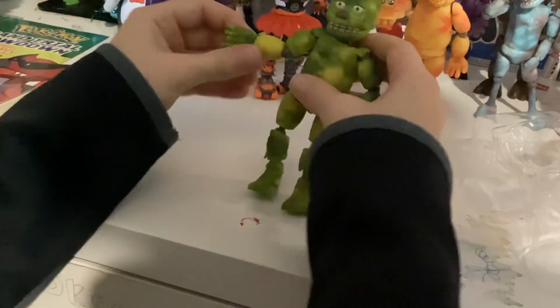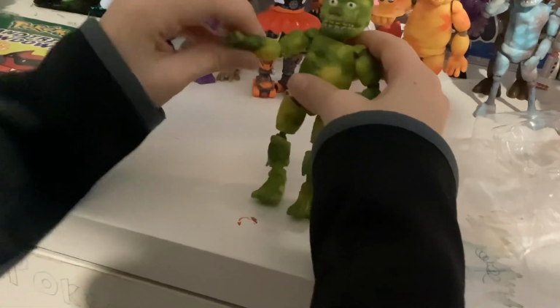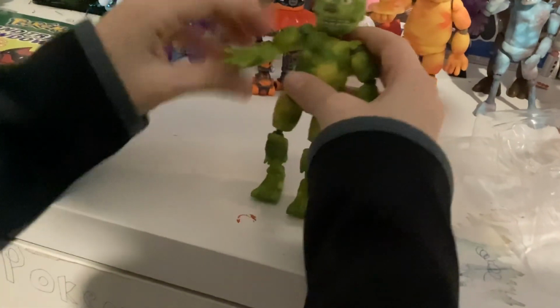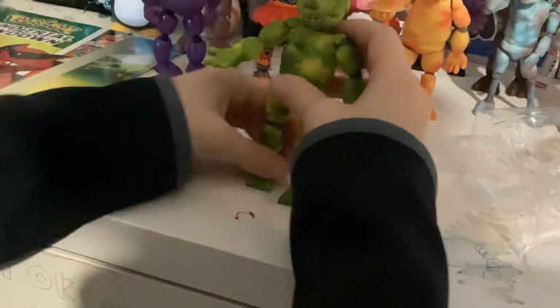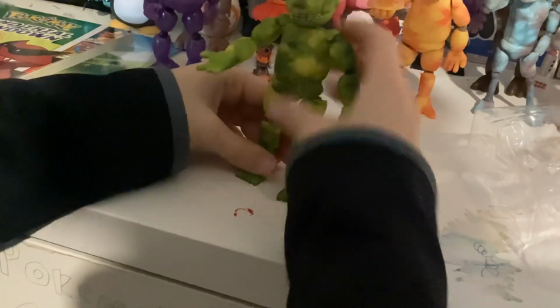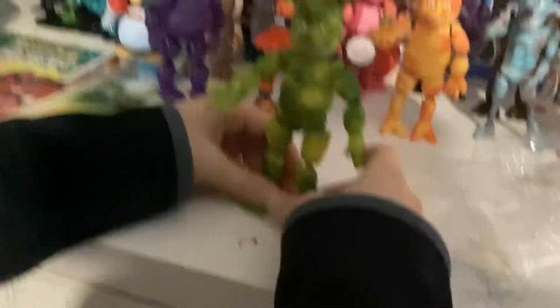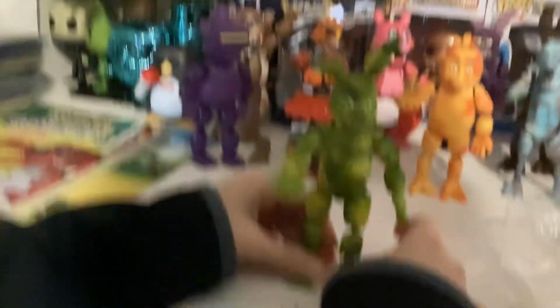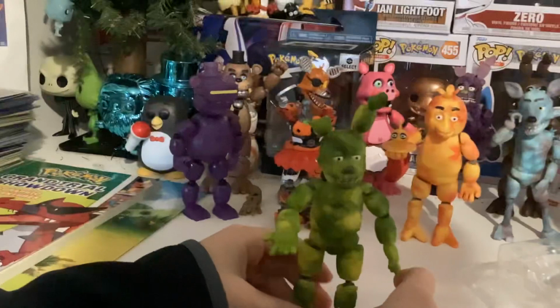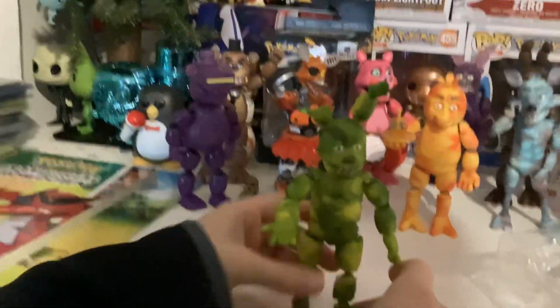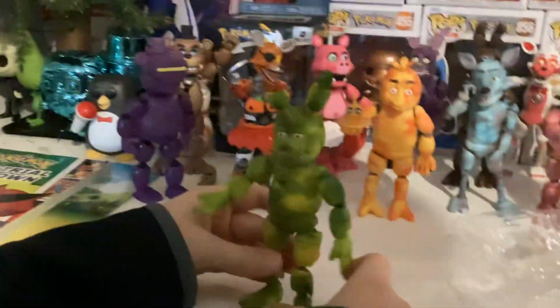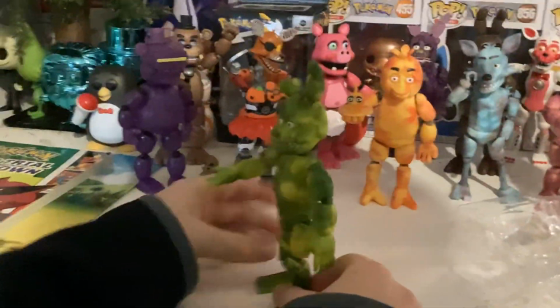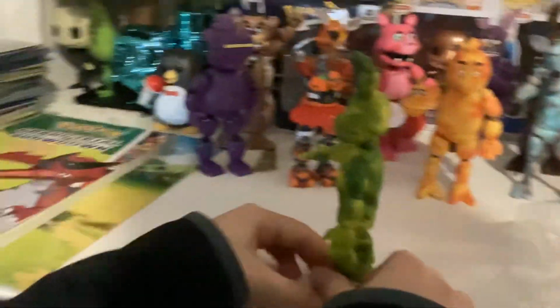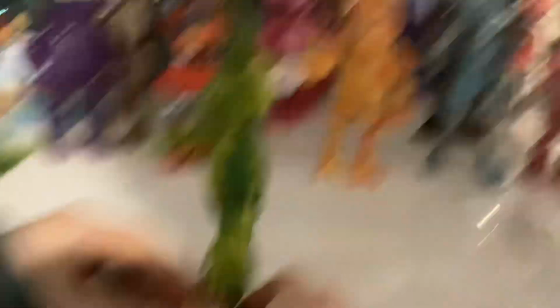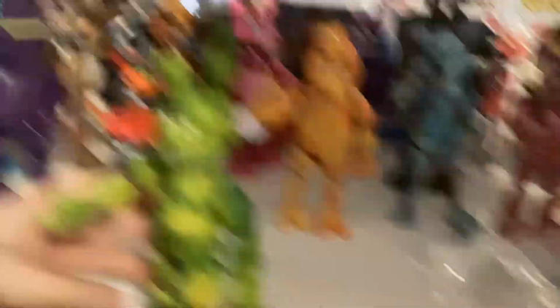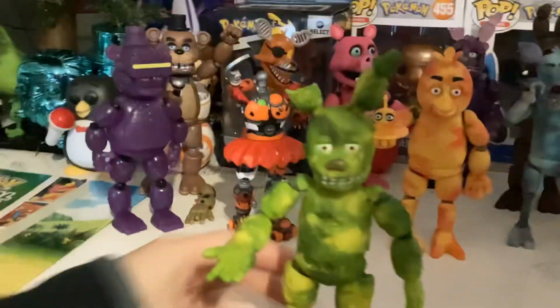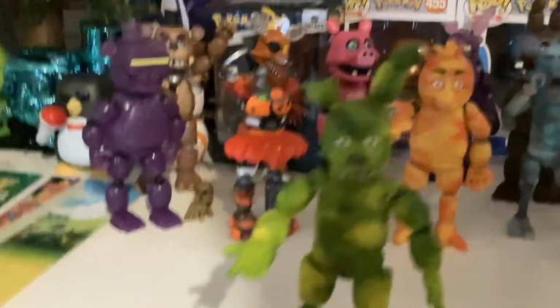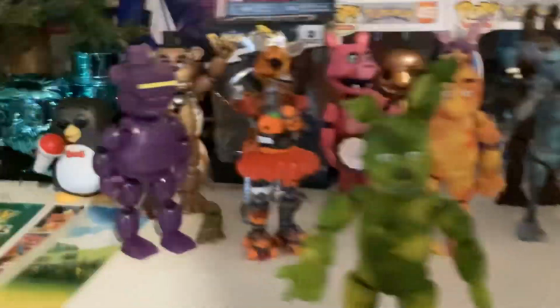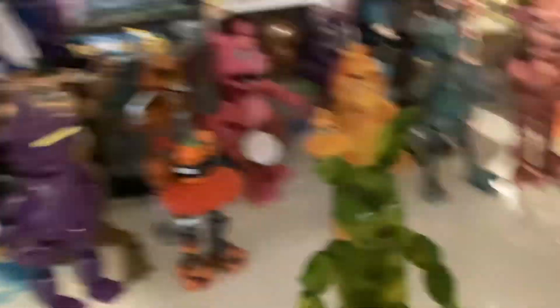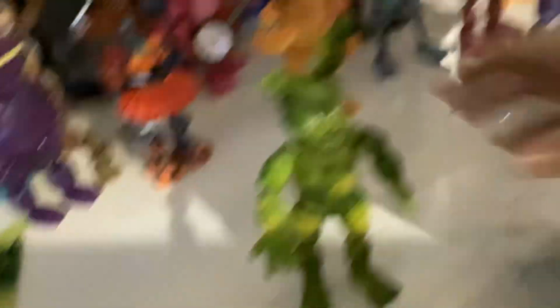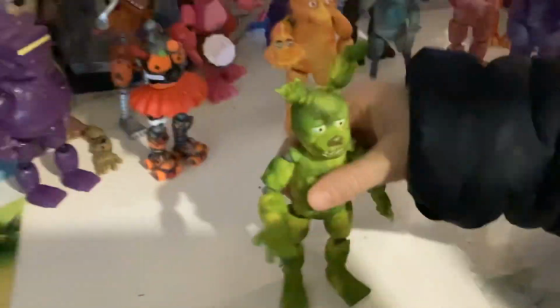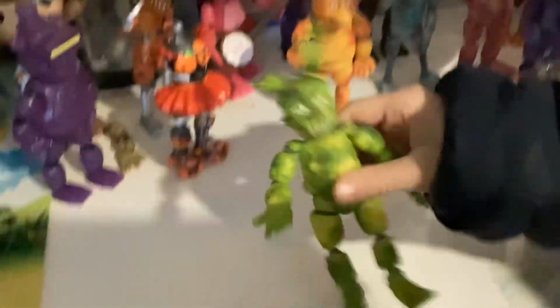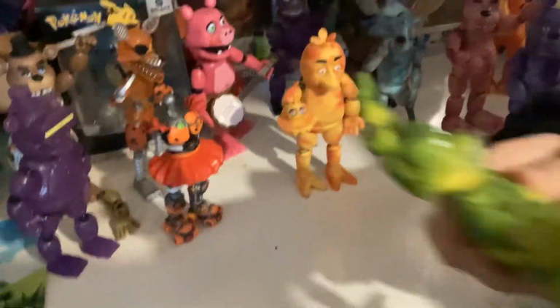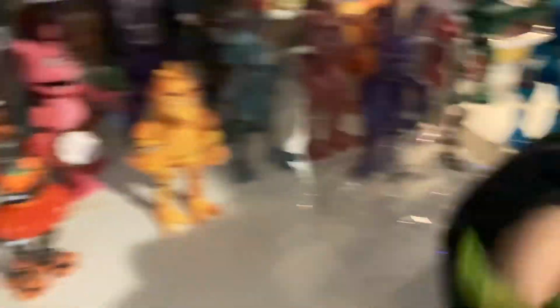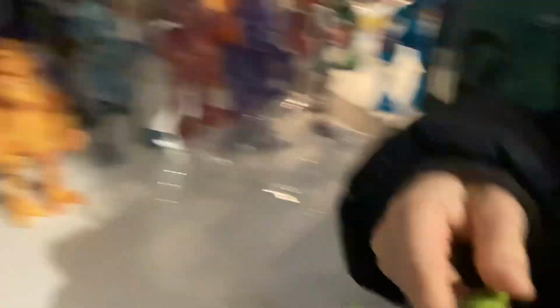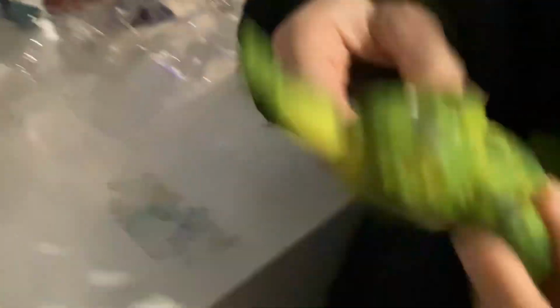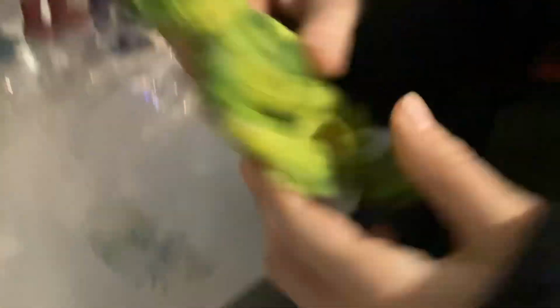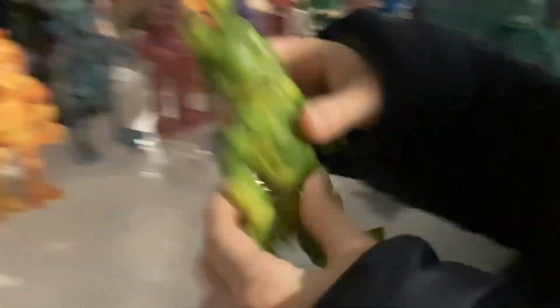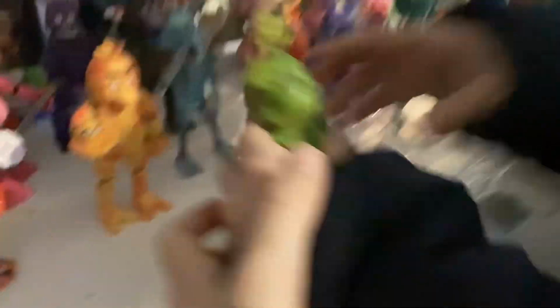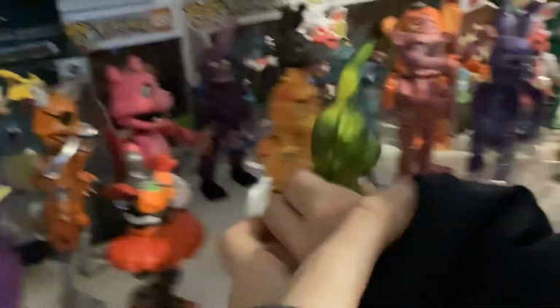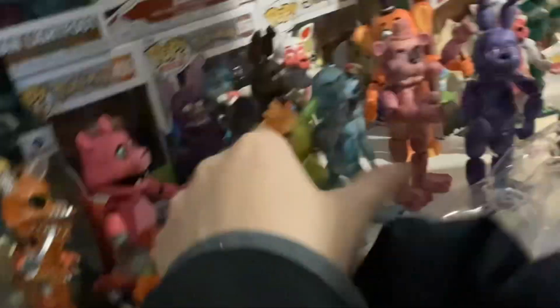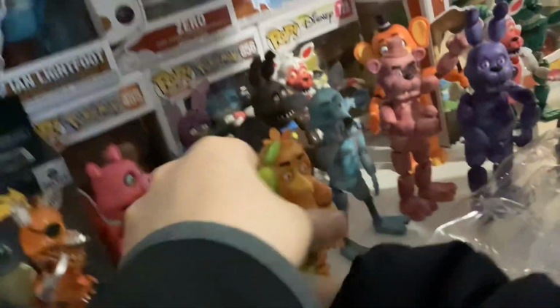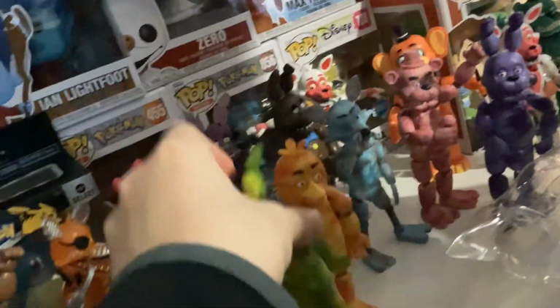Here he is. He's textured really good. He looks really good — yeah, that feels really nice. Let's put it right there.